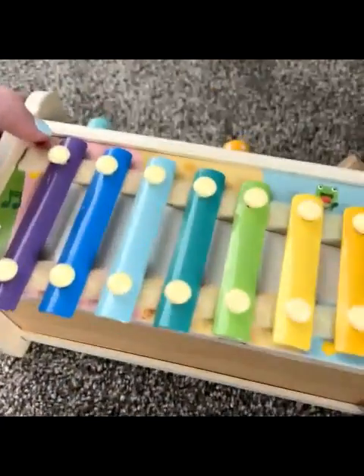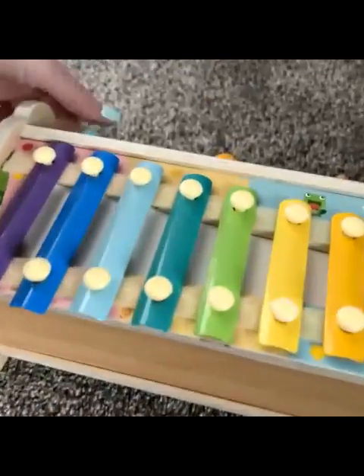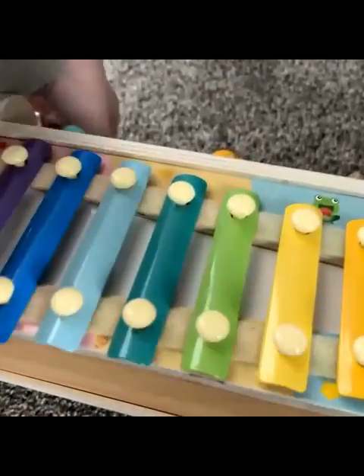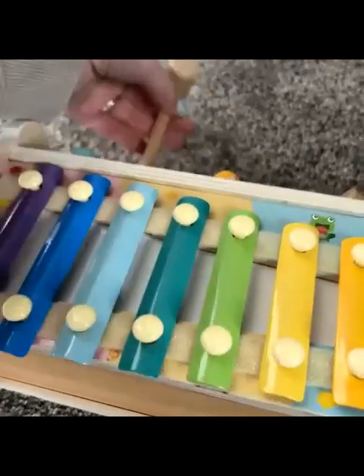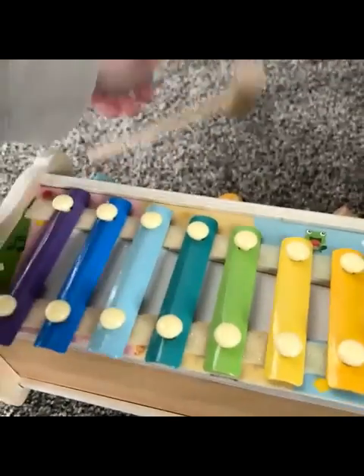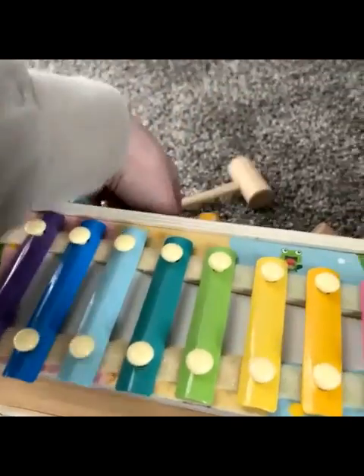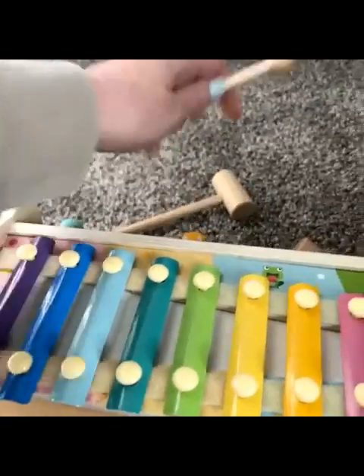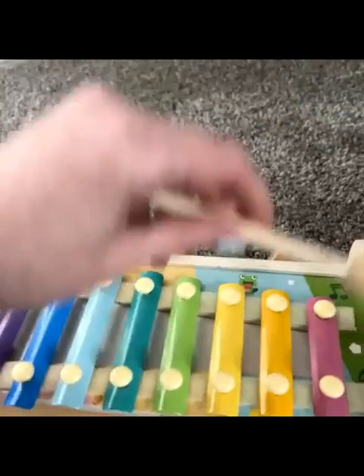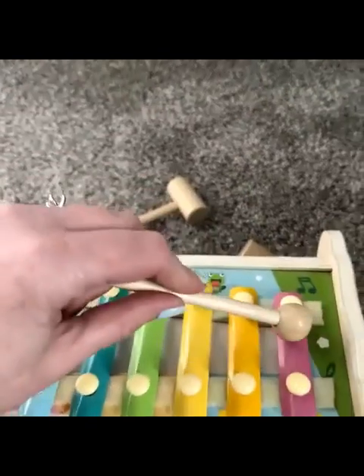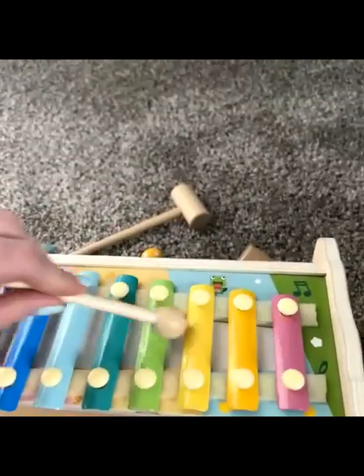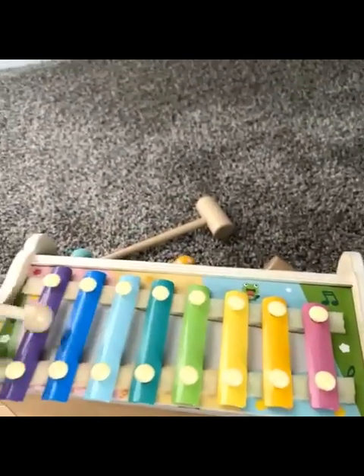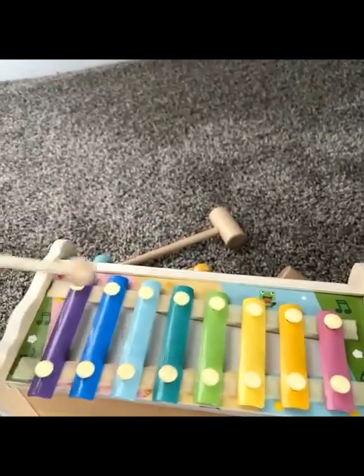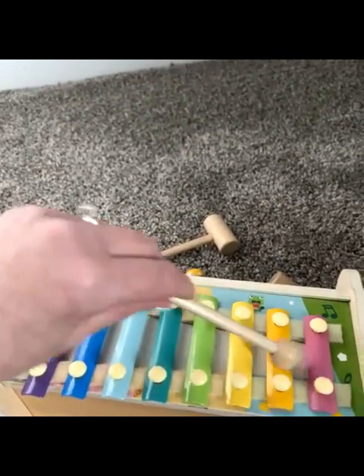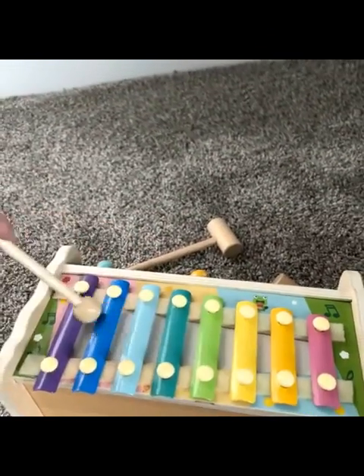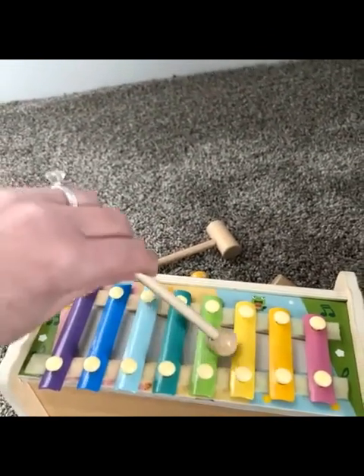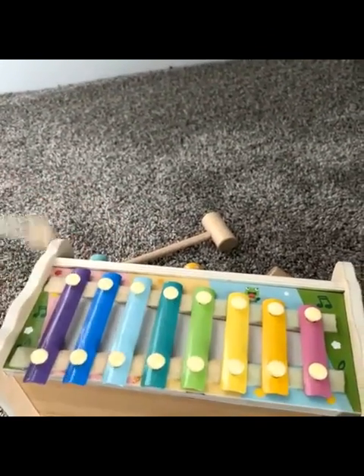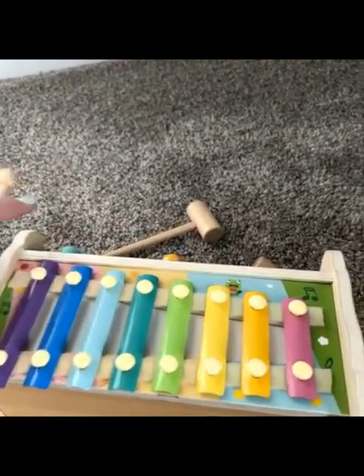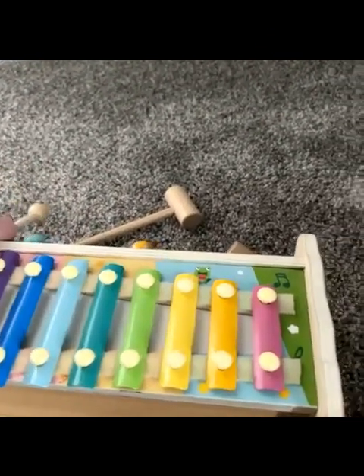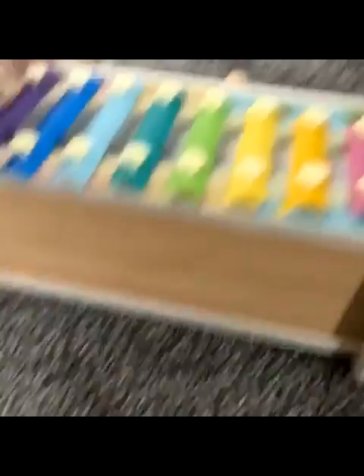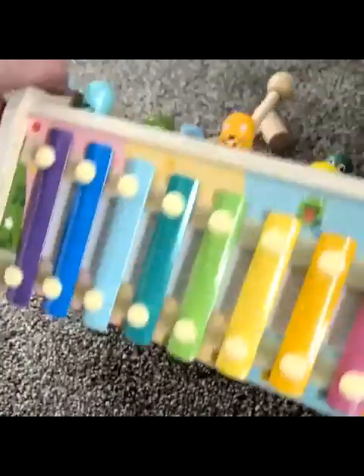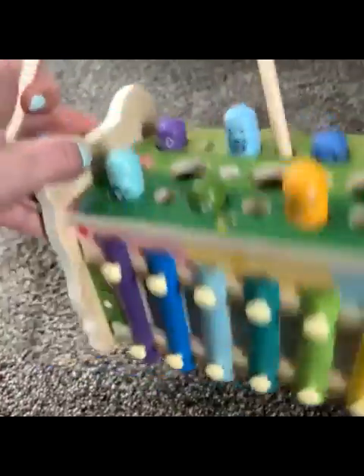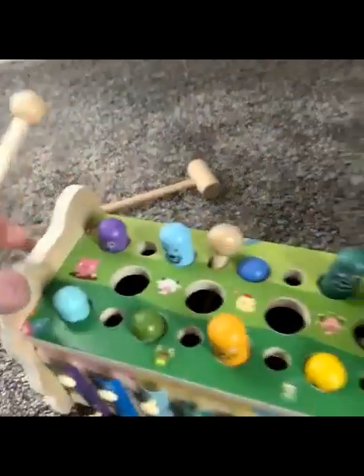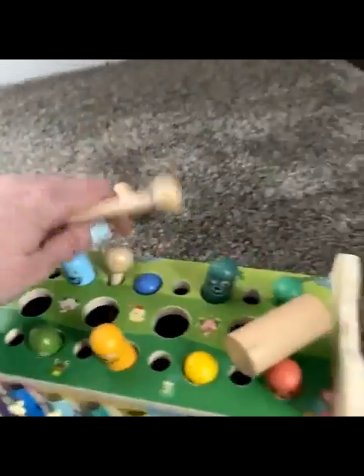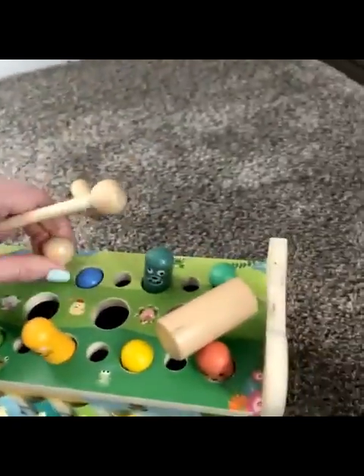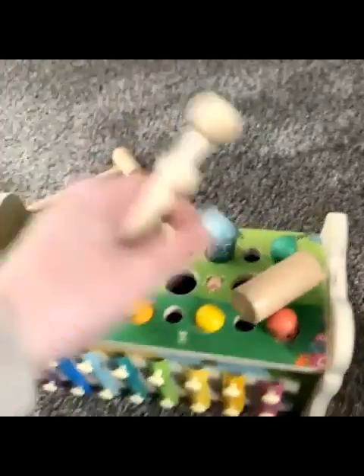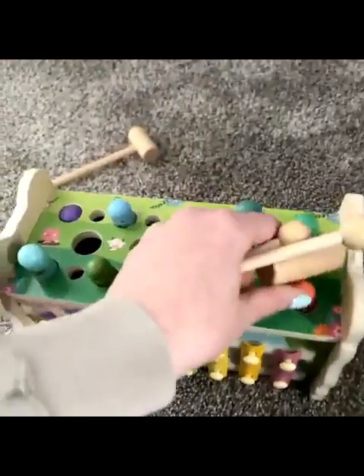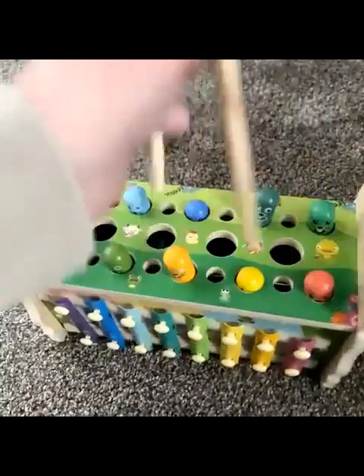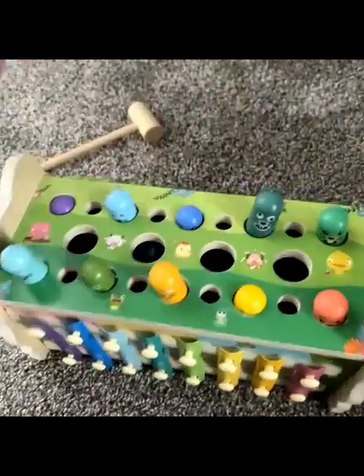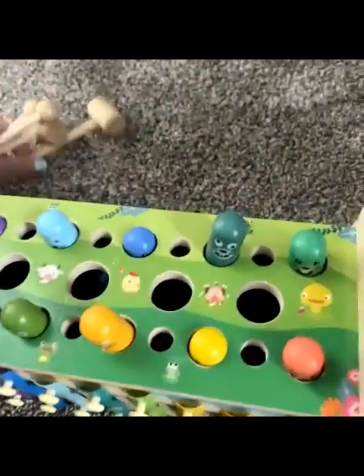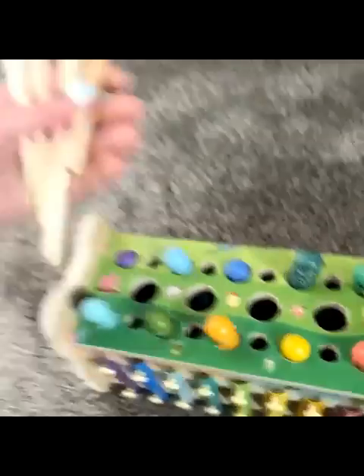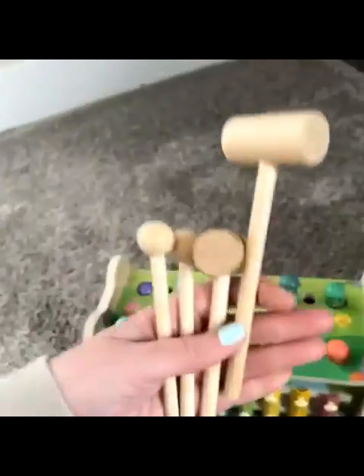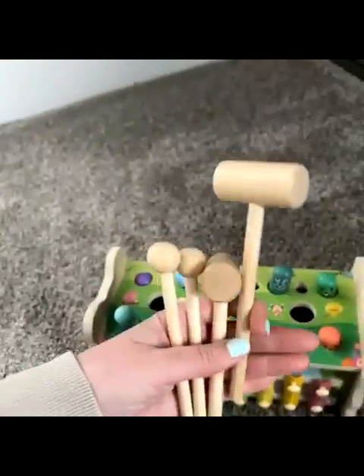And on here you get a little xylophone, which is super cute, and it comes with the toys for you to play with as well. No batteries needed in this, and at the top you also get little prongs.